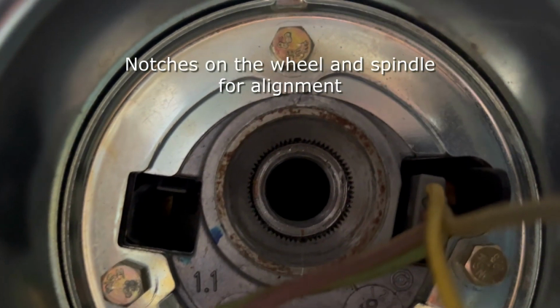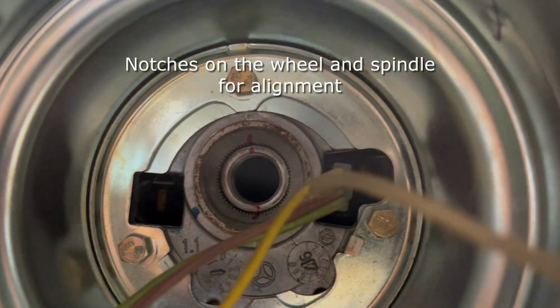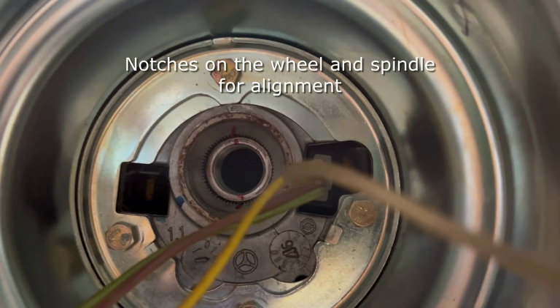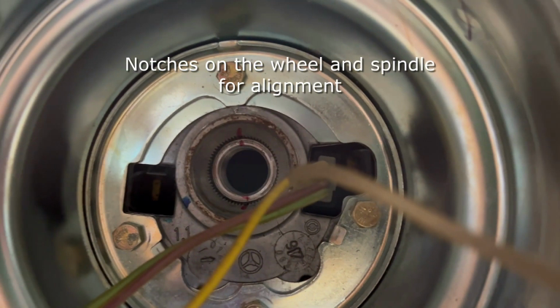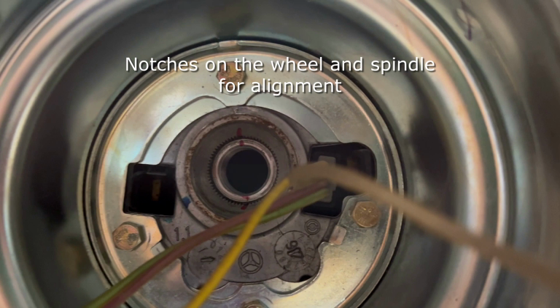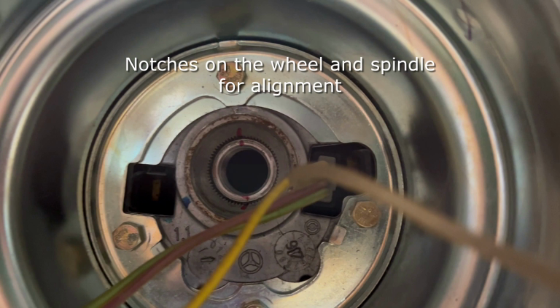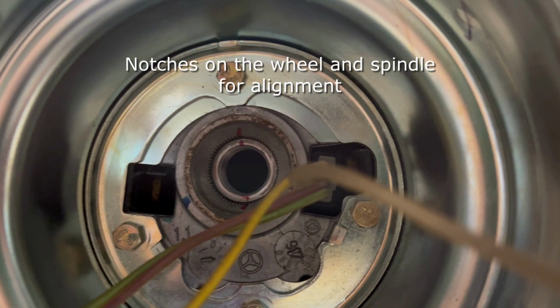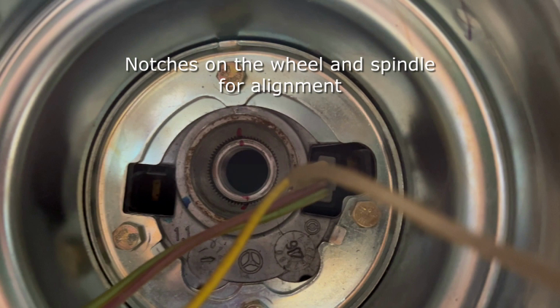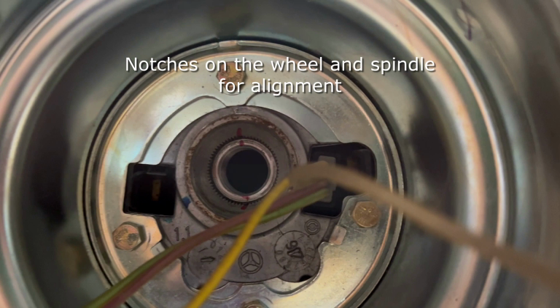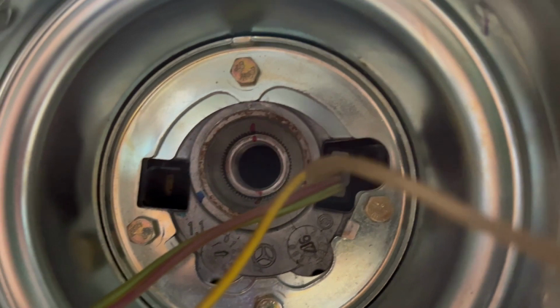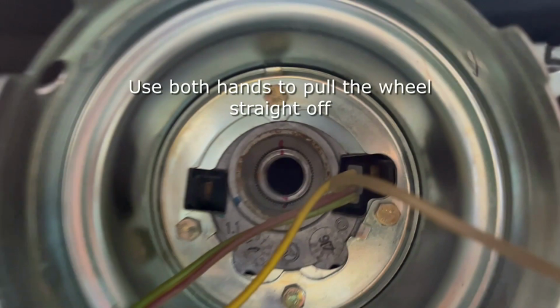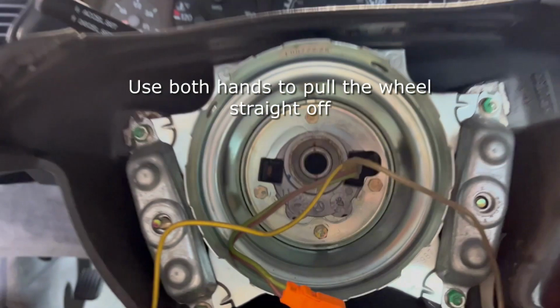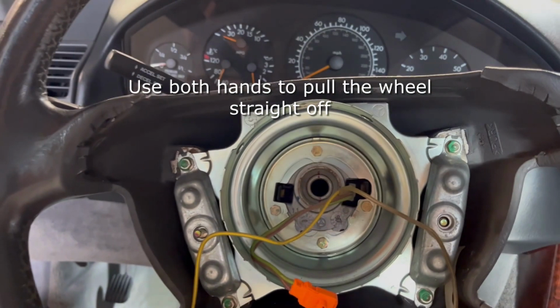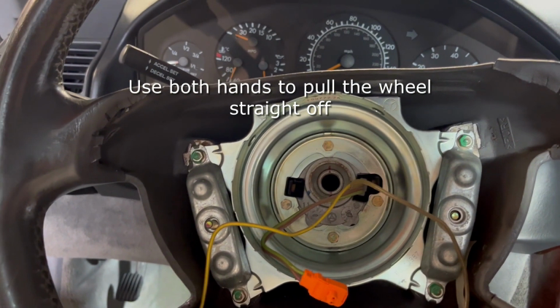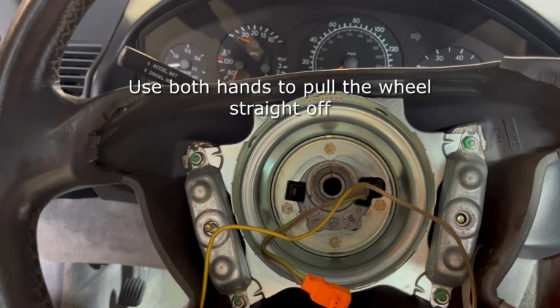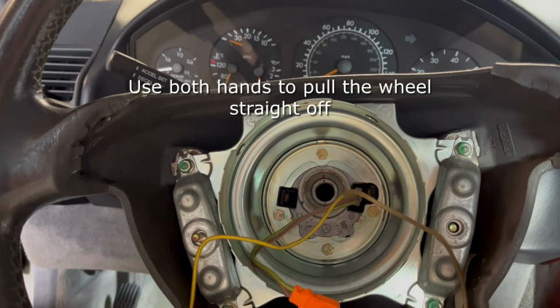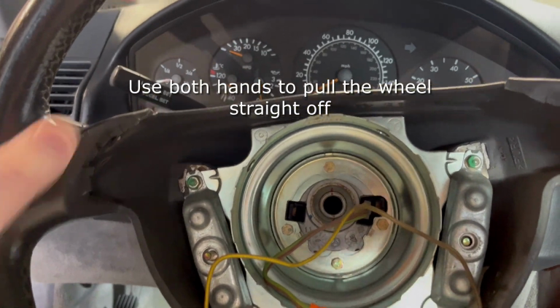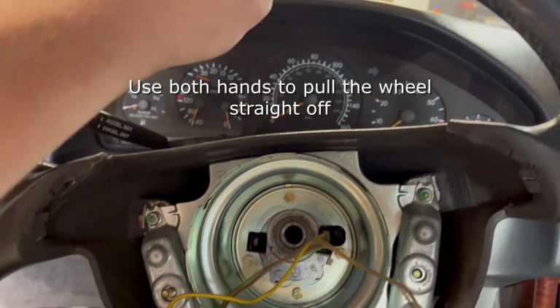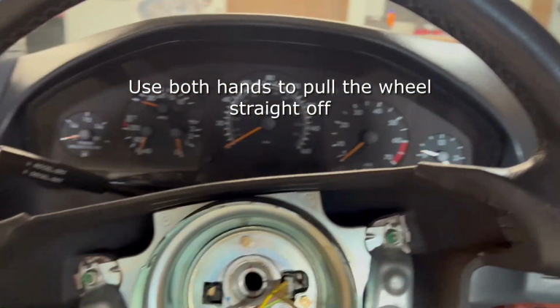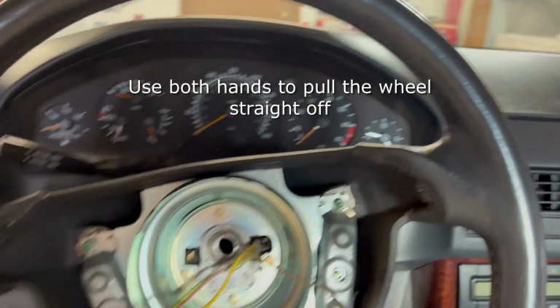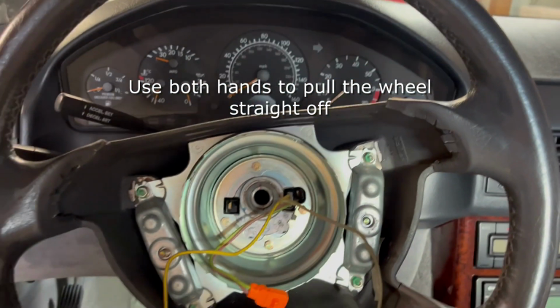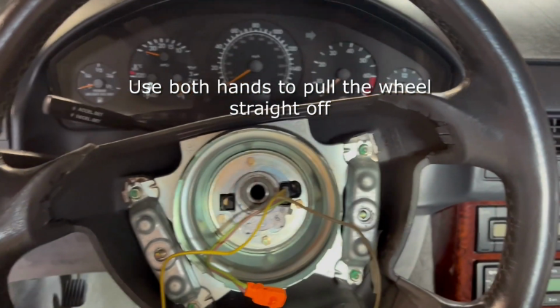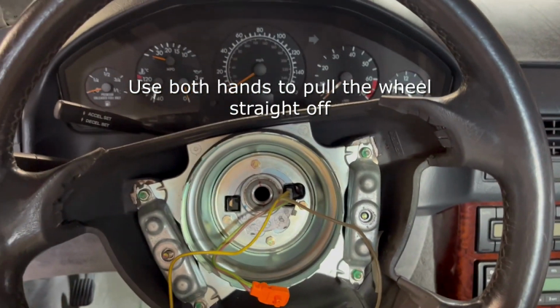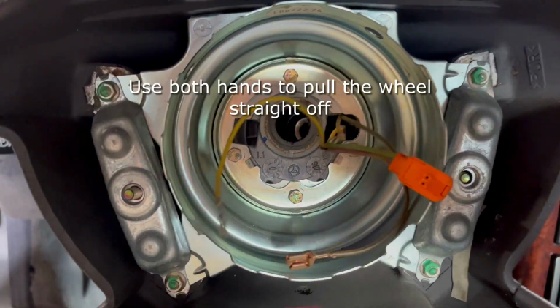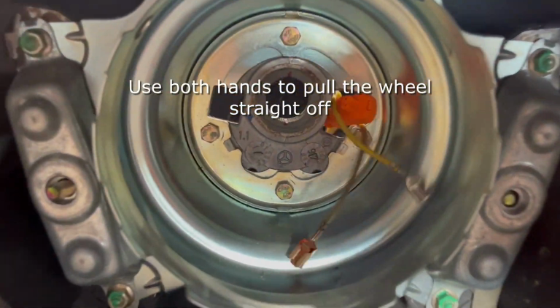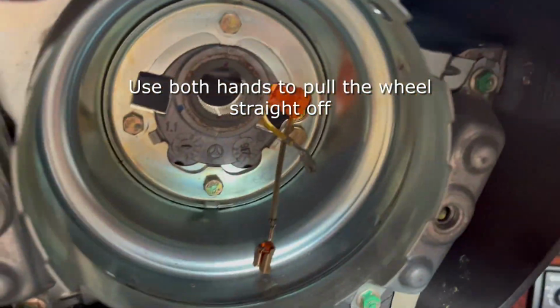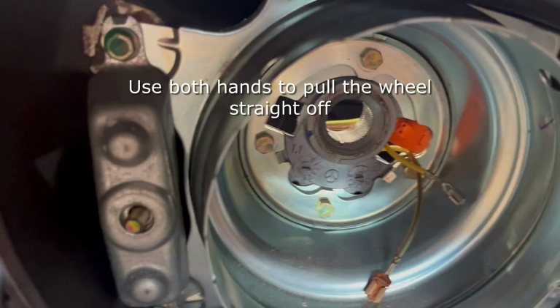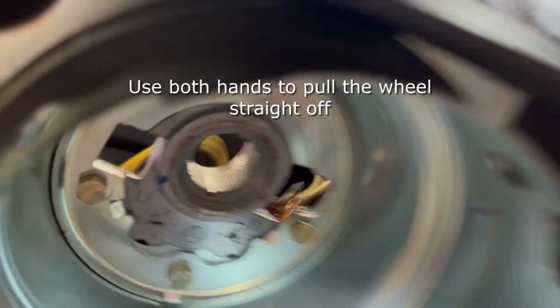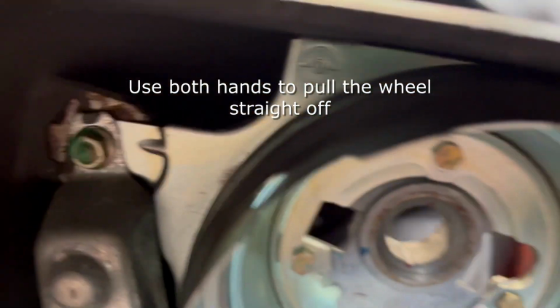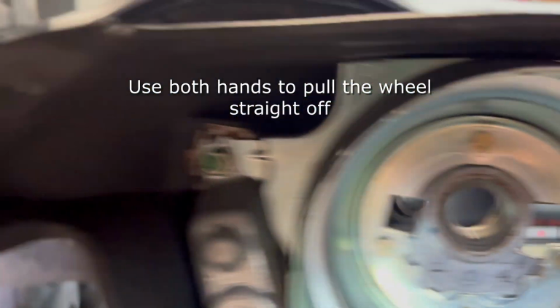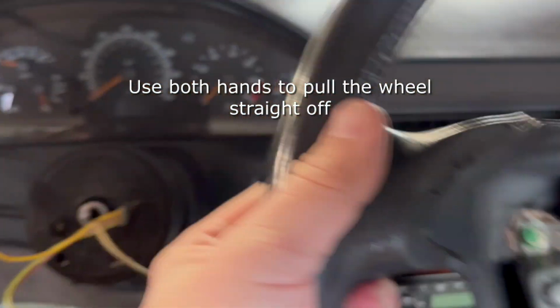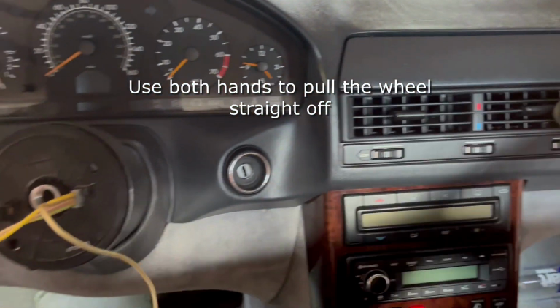I'm going to go ahead and mark these with a marker just so they're more prominent on there. To get the steering wheel off you'll just need to pull with both hands directly back to get it off of the spline, and then make sure that the wires feed through the hole there.